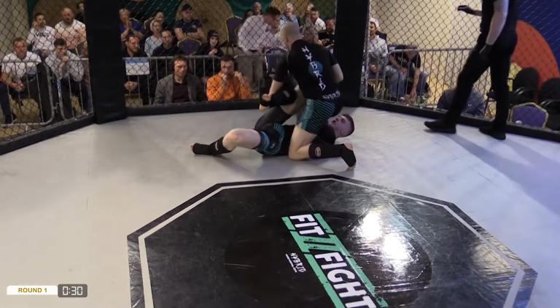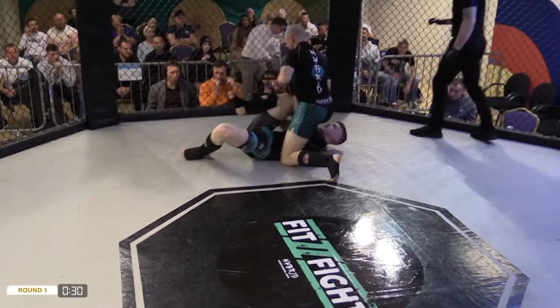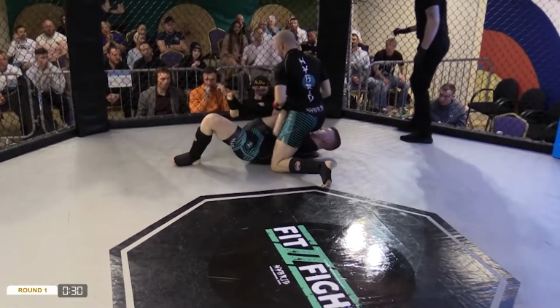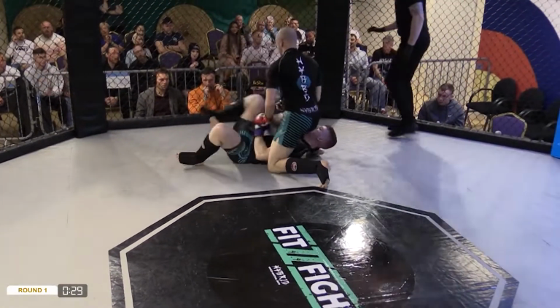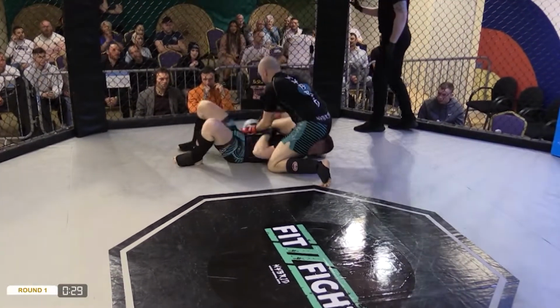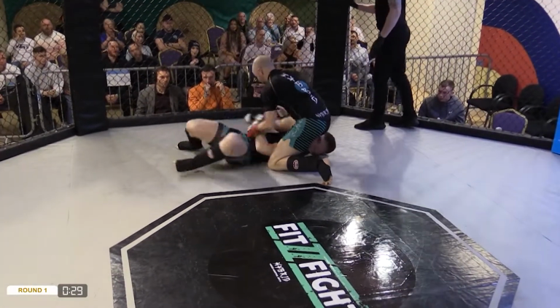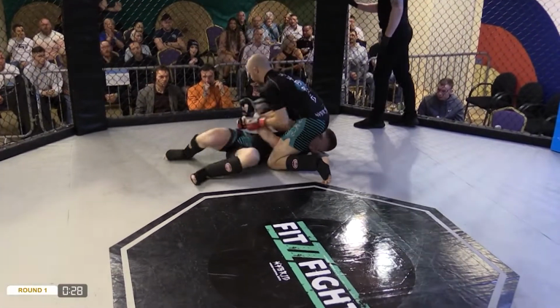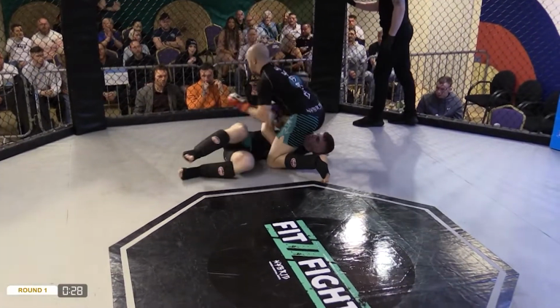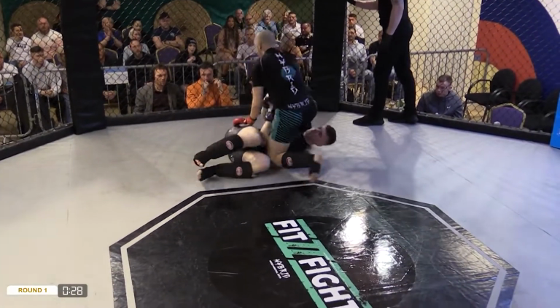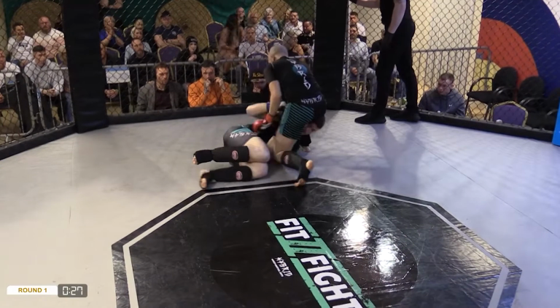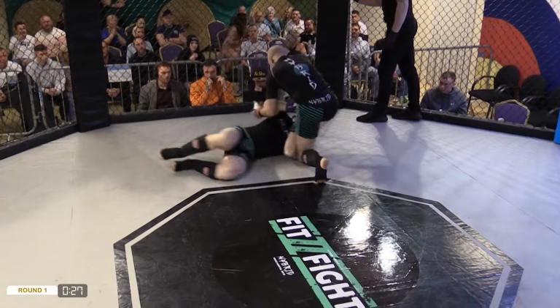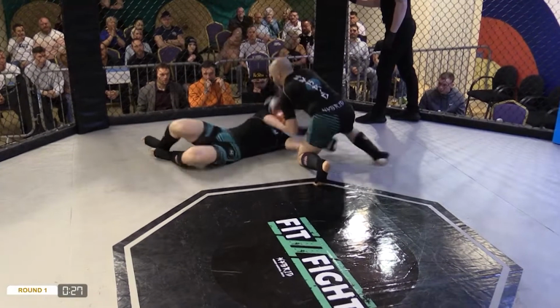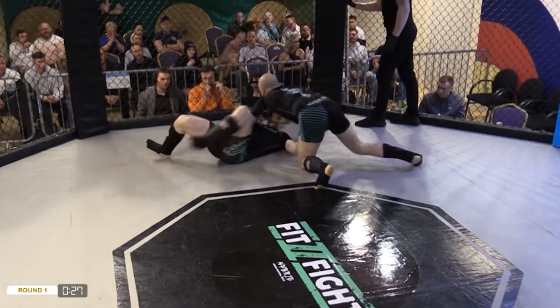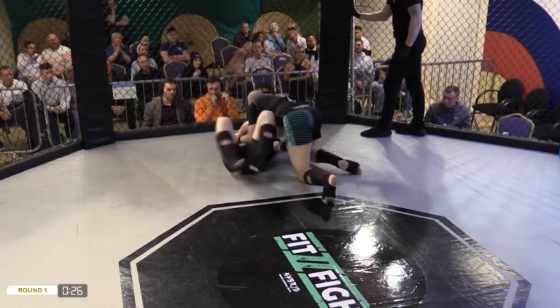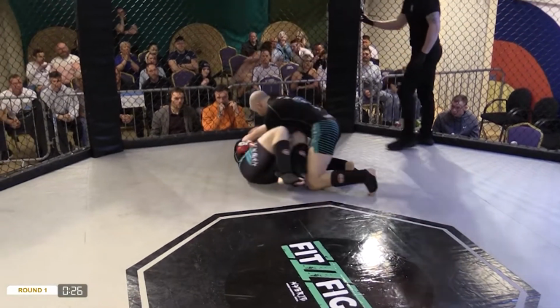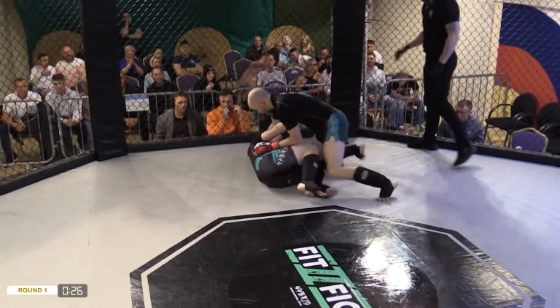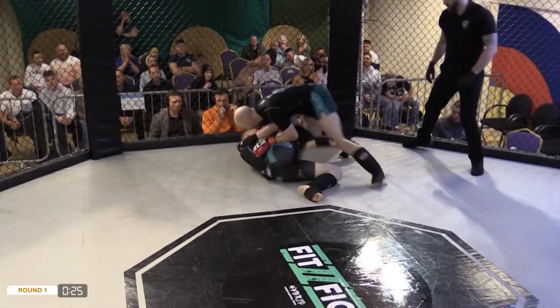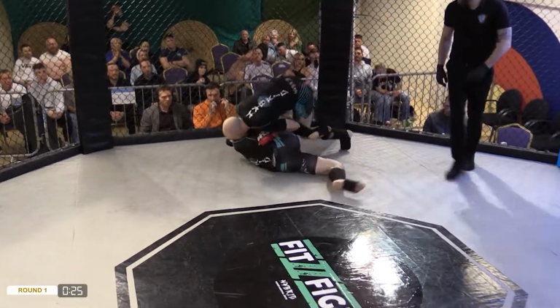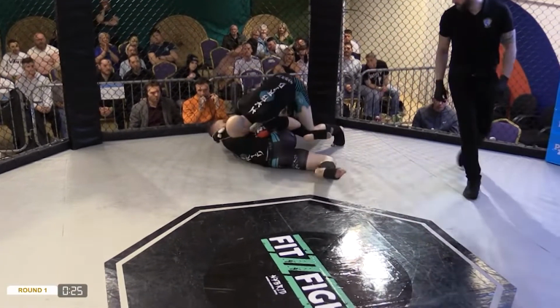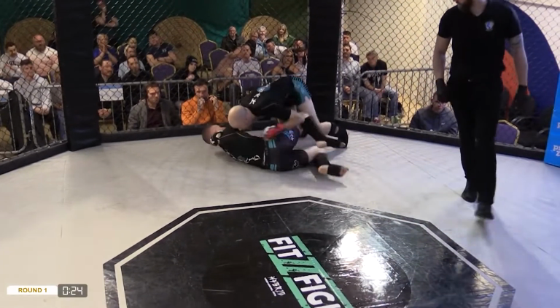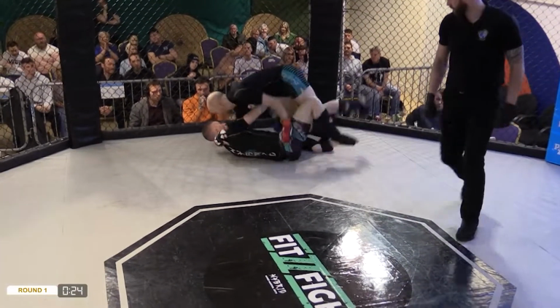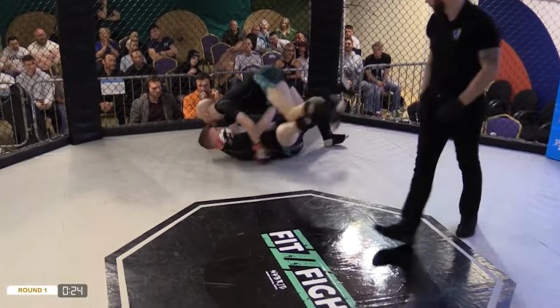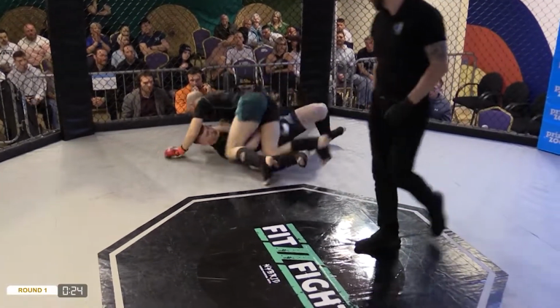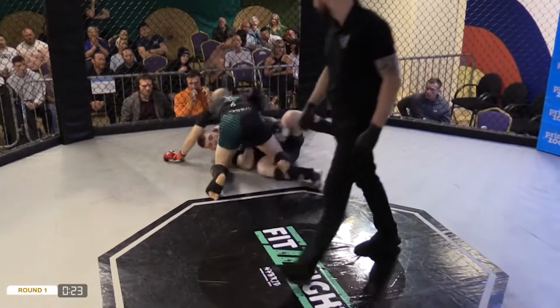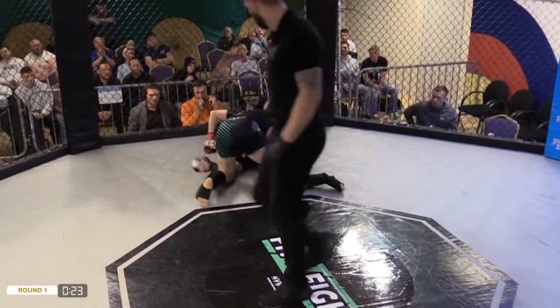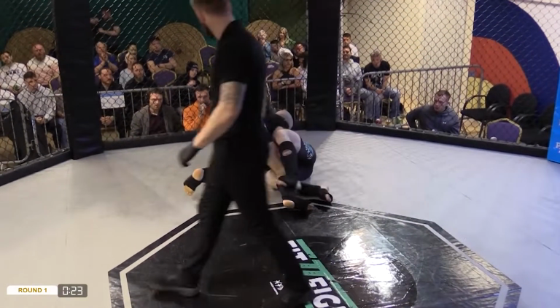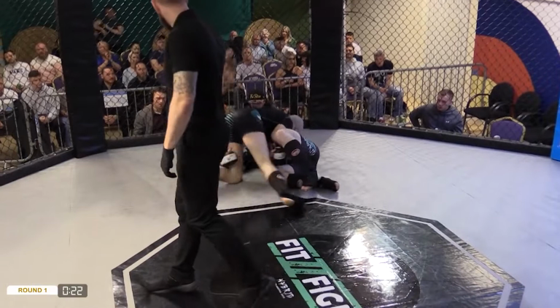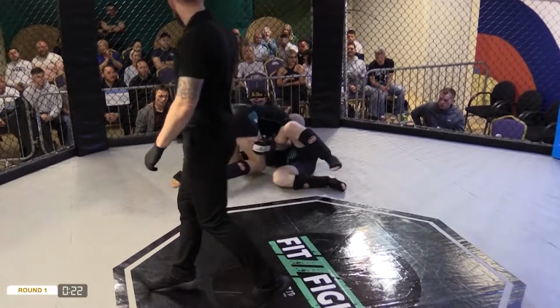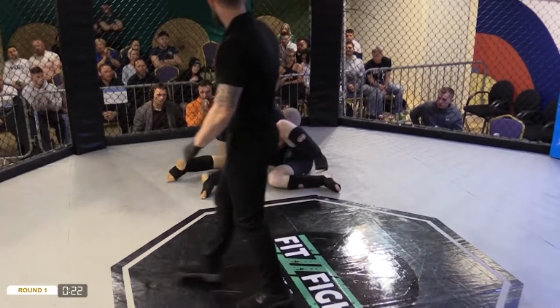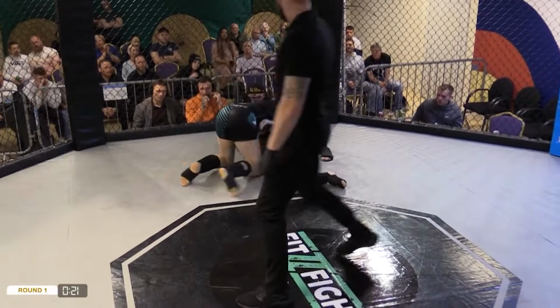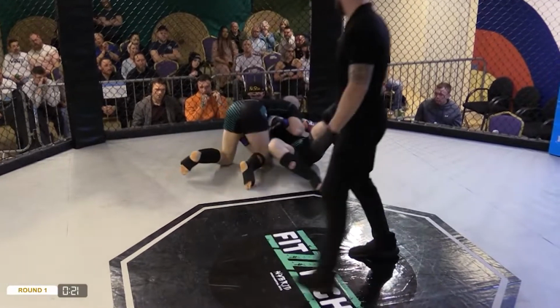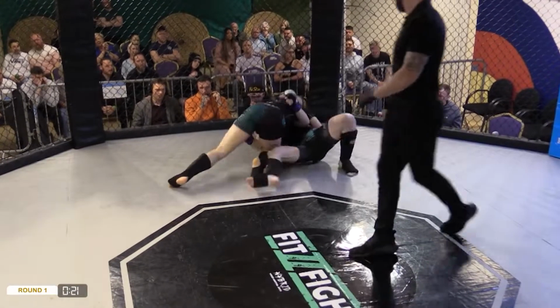Going for an armbar, folks! Paddy trying to fight for that arm. Dean sees it though and he does the right thing — gets those elbows straight to the floor. Paddy passing through, lovely there, yeah, like a nice looking butter.